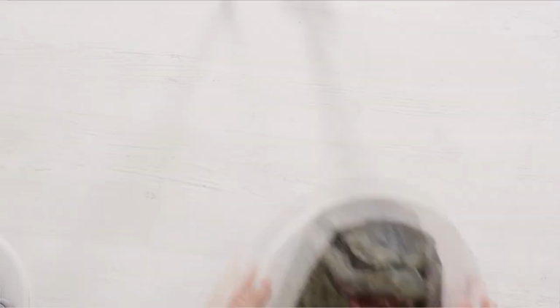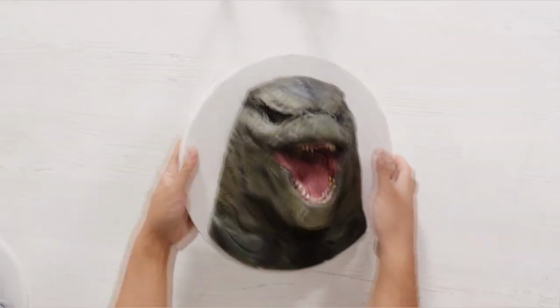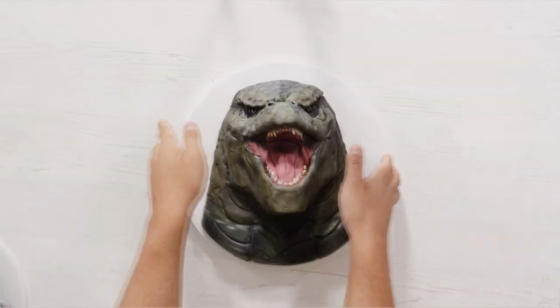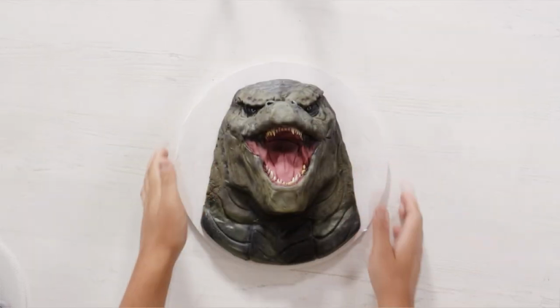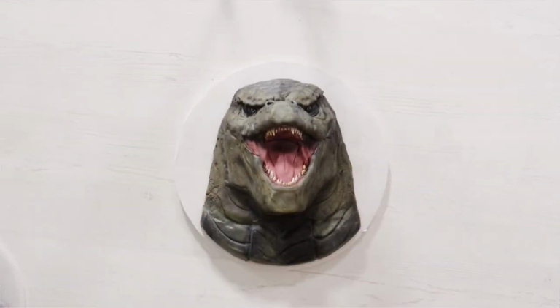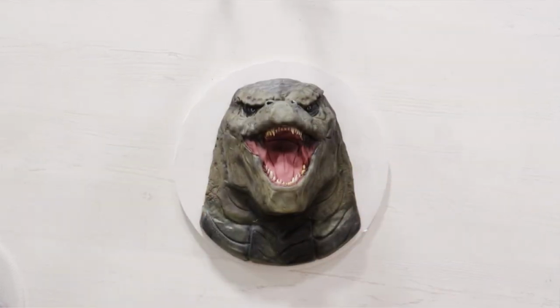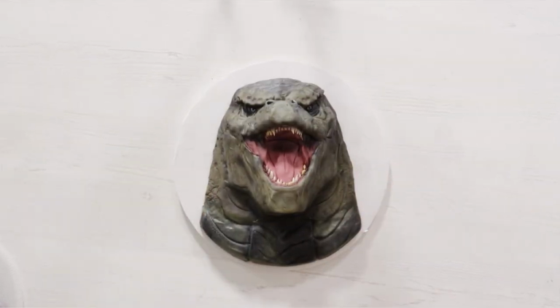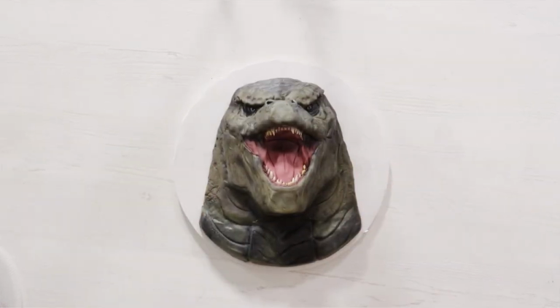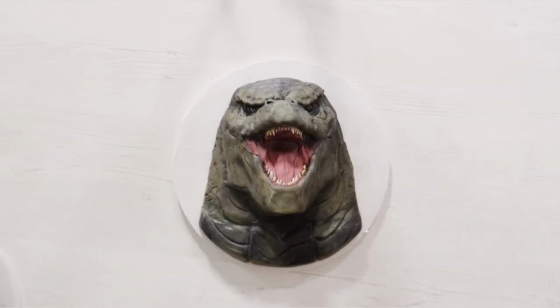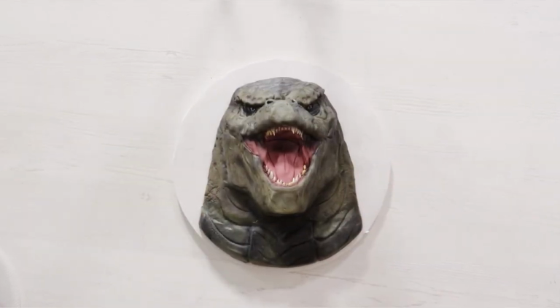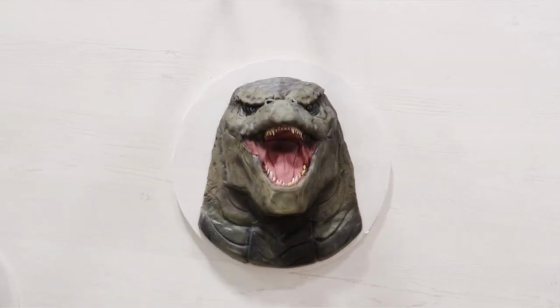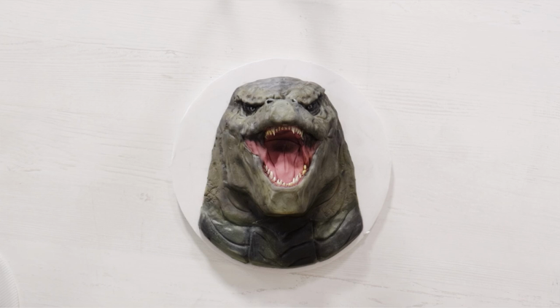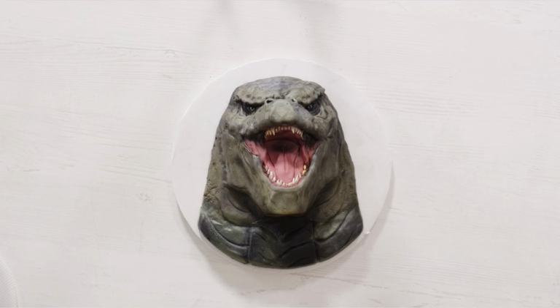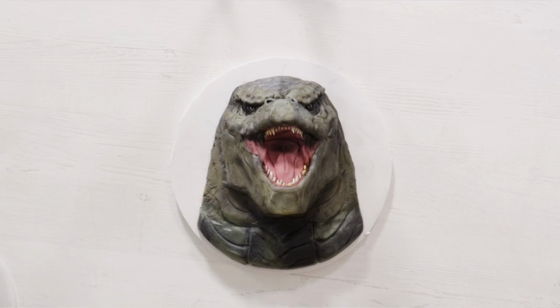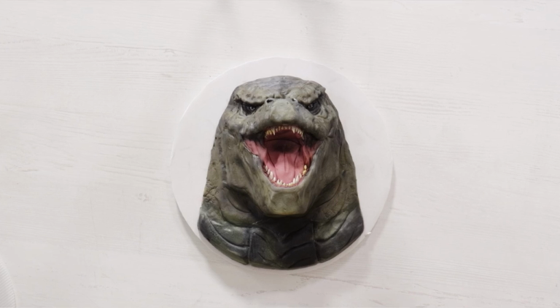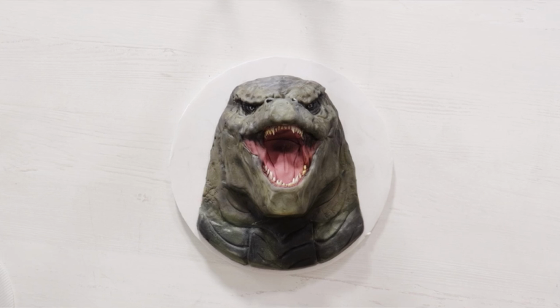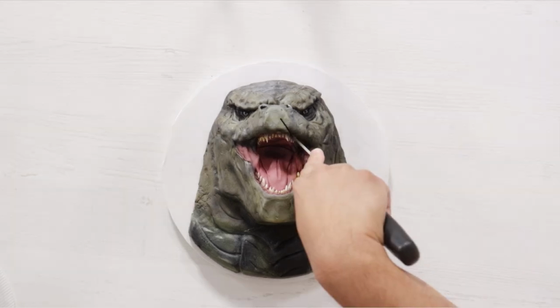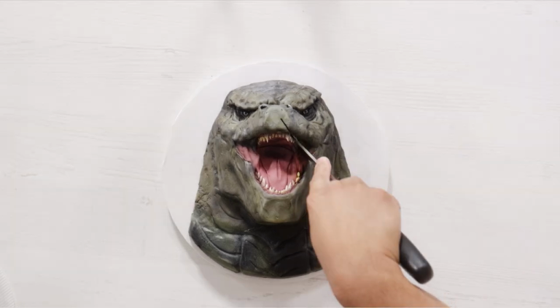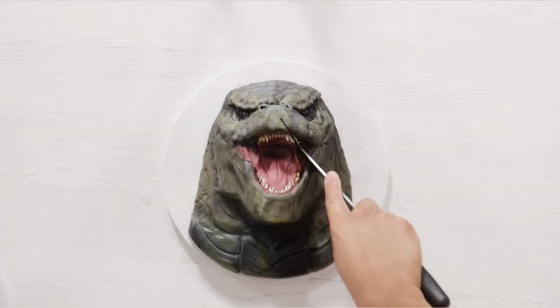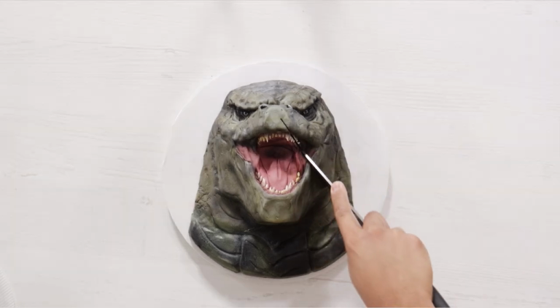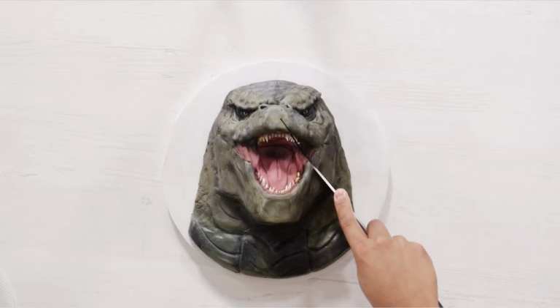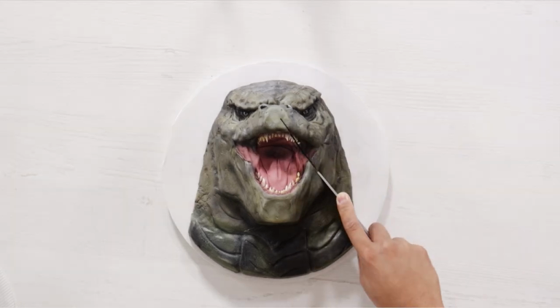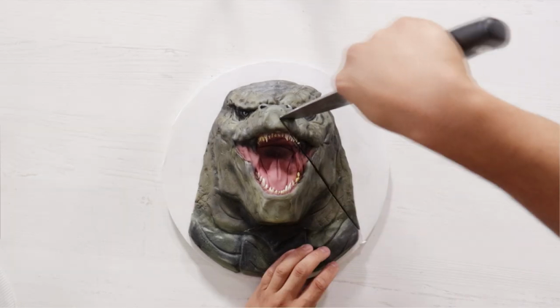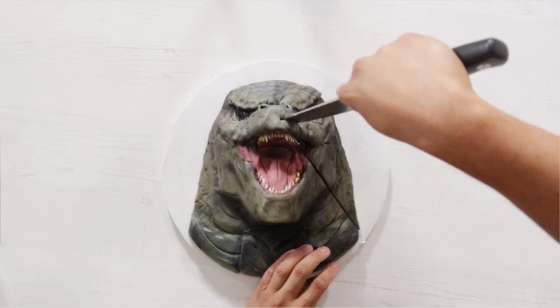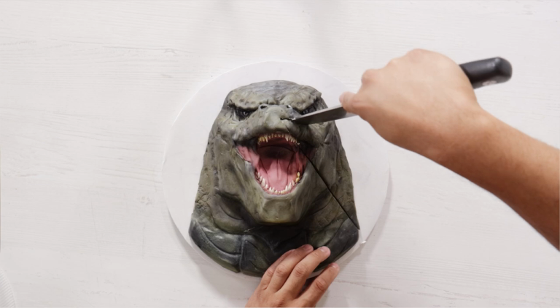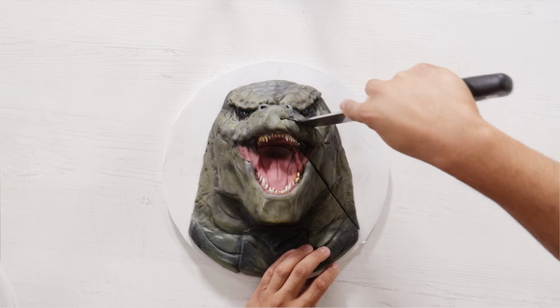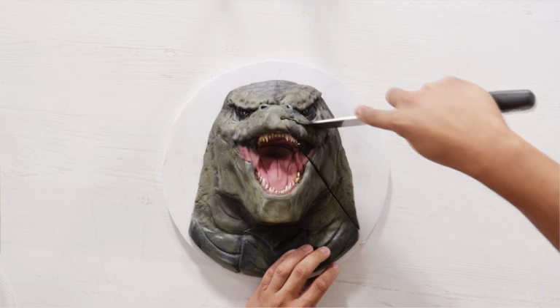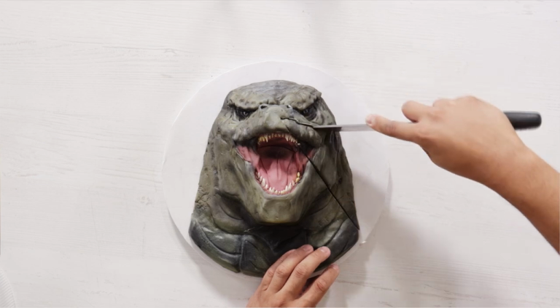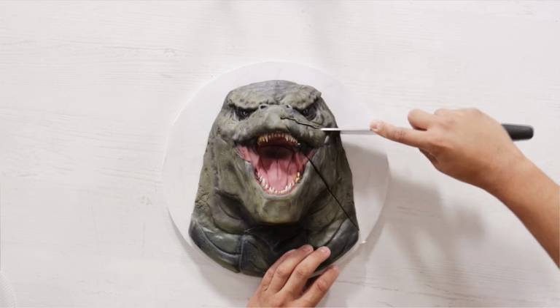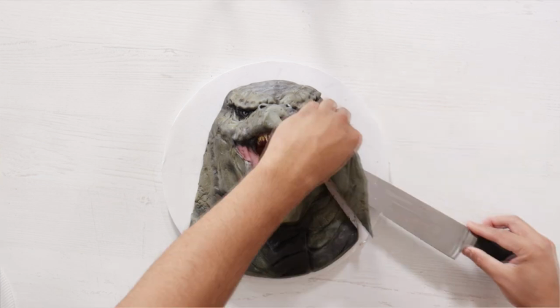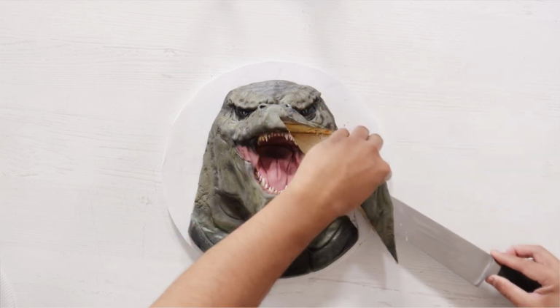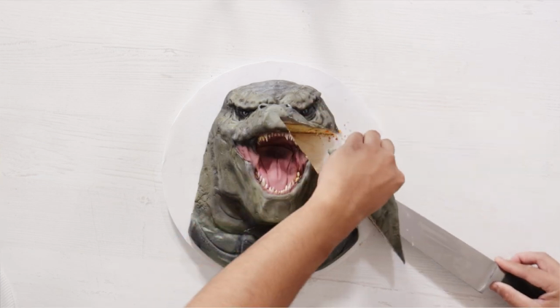After I added all of the shadow to the cake, voila — my 10-hour Godzilla cake was complete. What do you think? Do you love it as much as I do? Because I think this guy looks pretty terrifying.